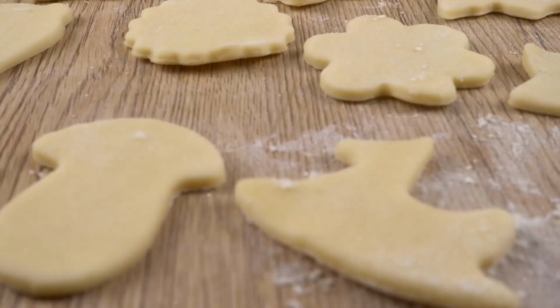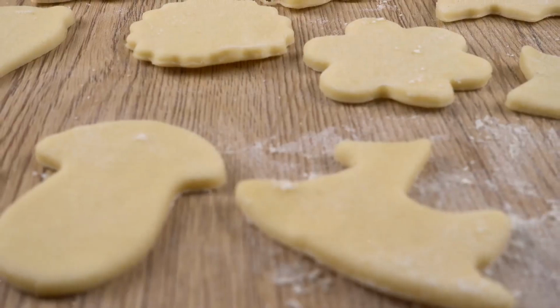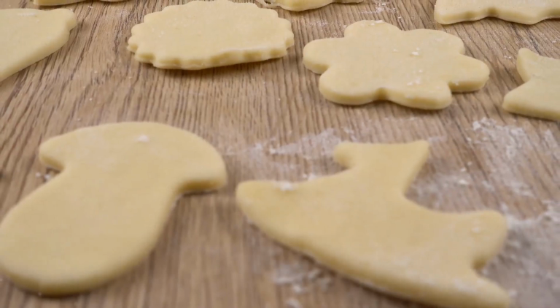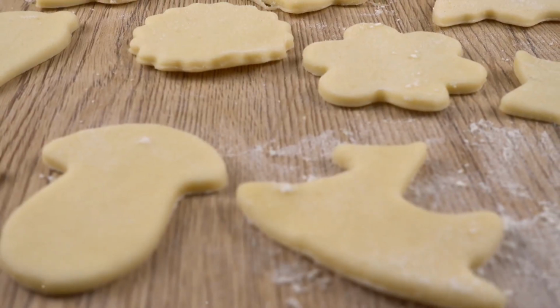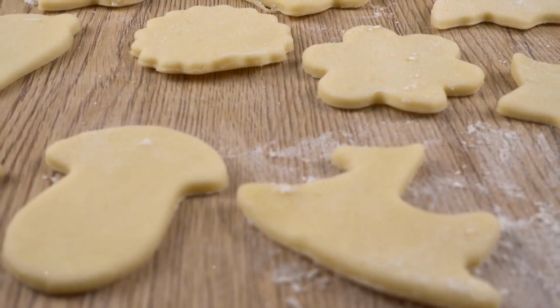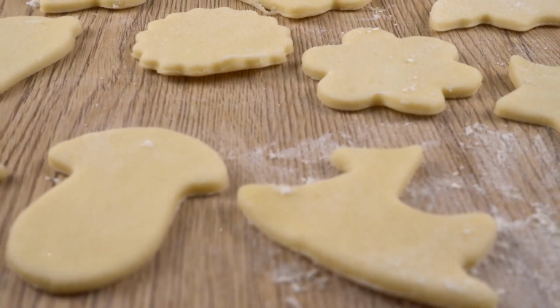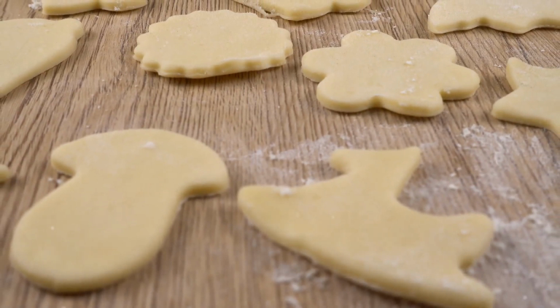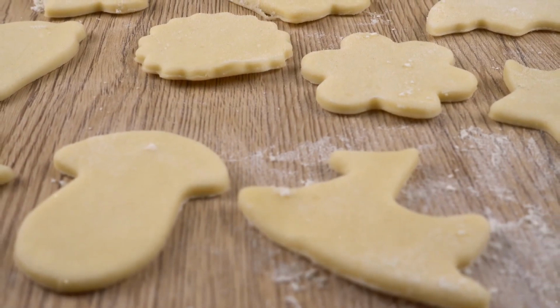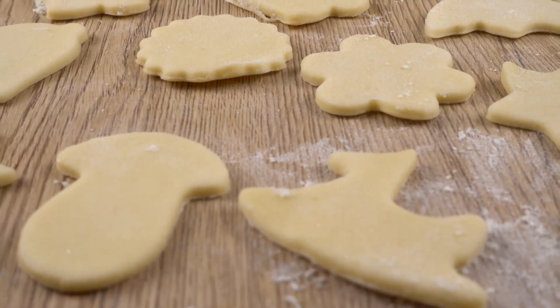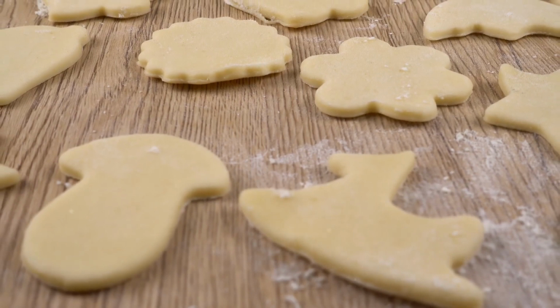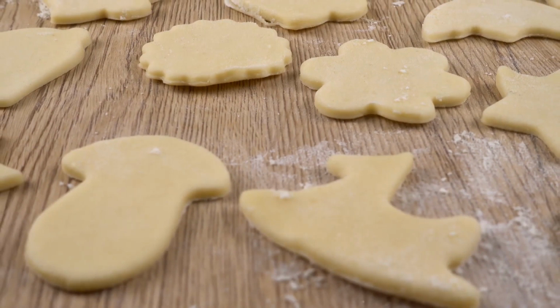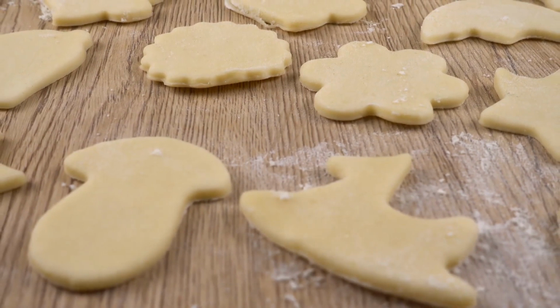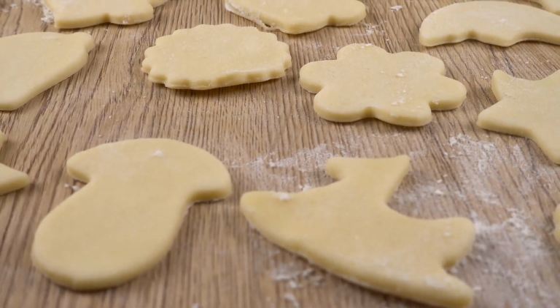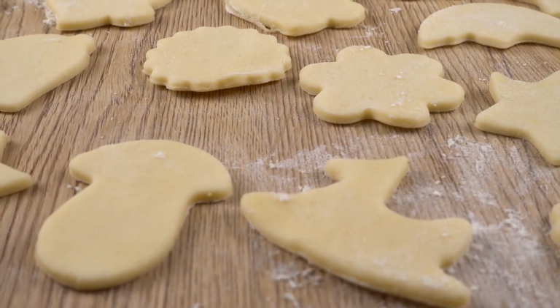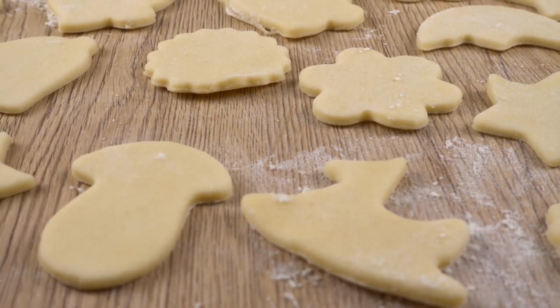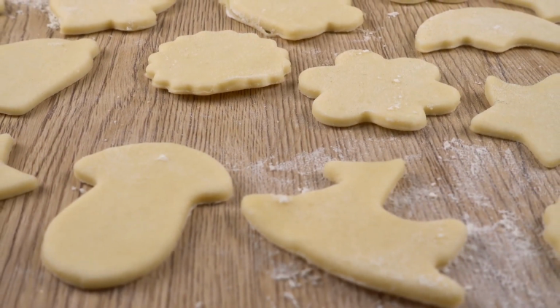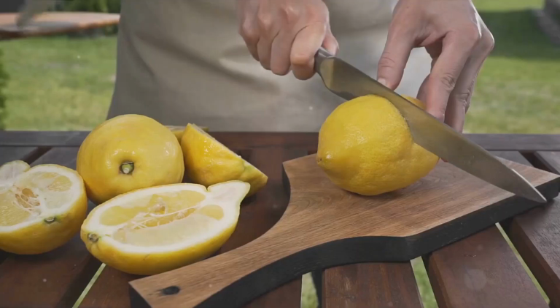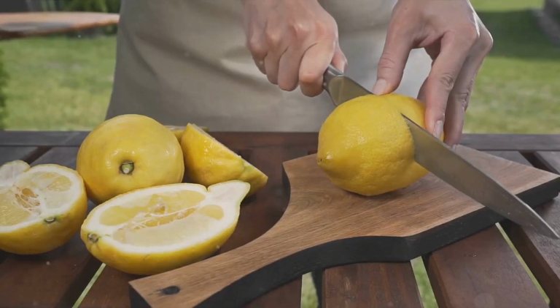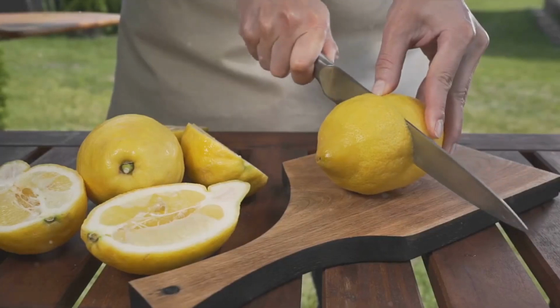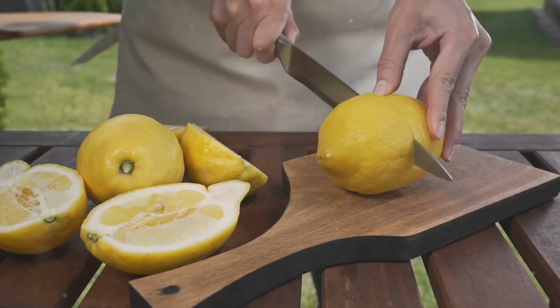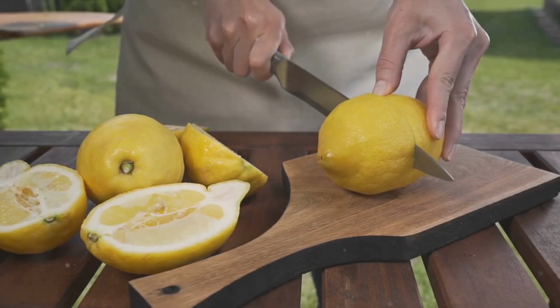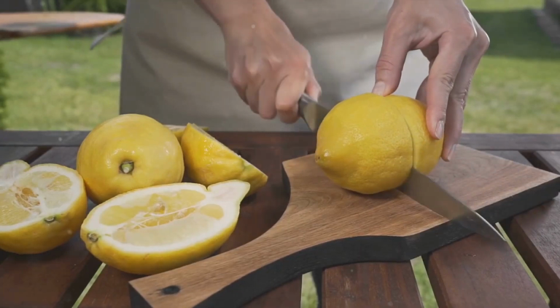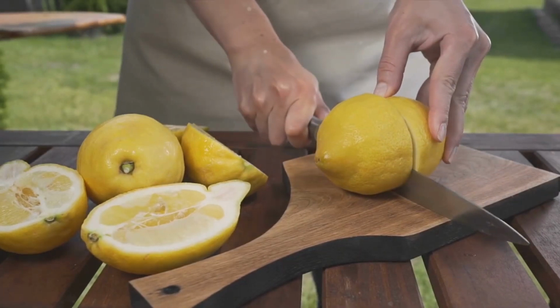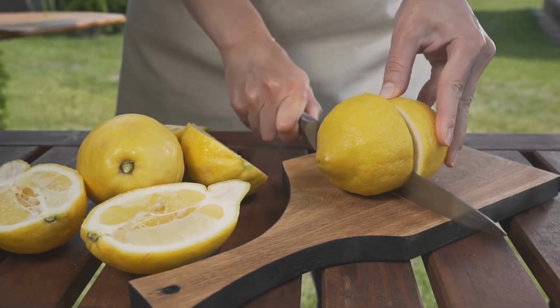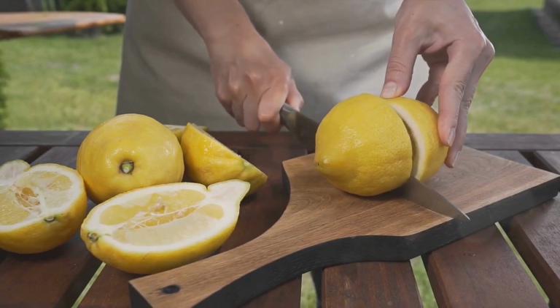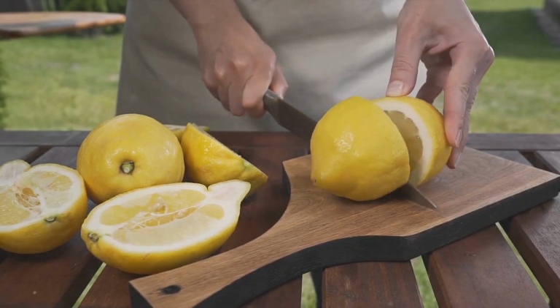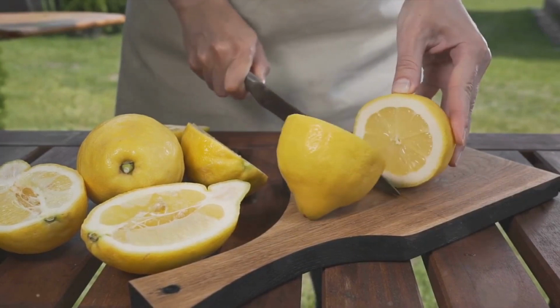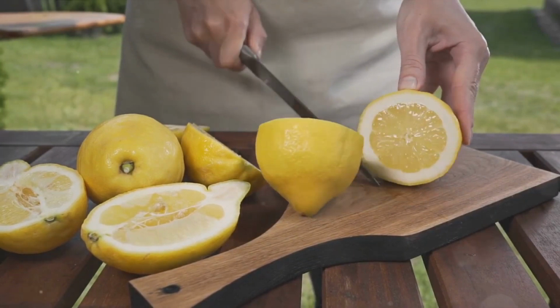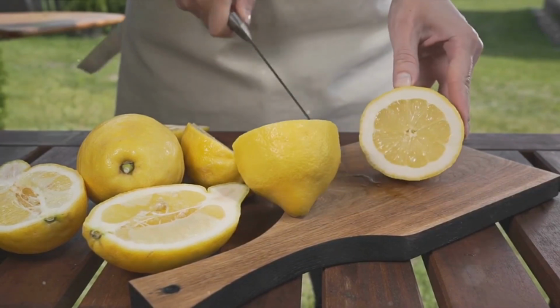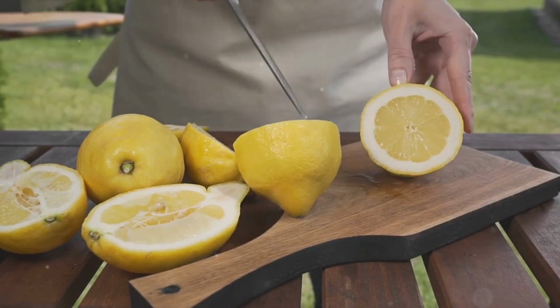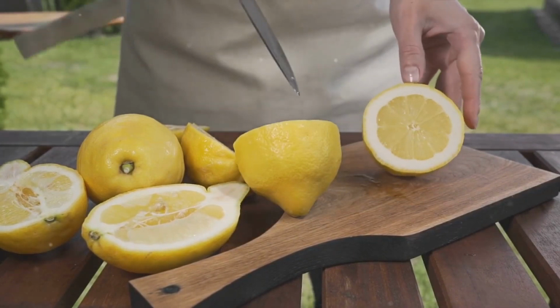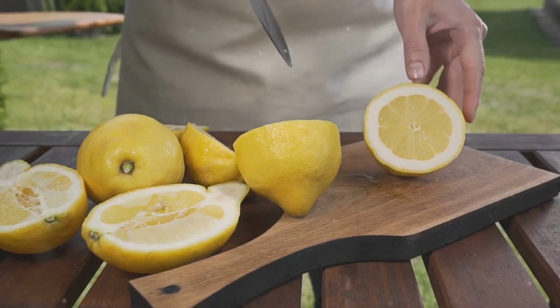To summarize, the process involves making a shortbread crust, baking it until golden, preparing a lemon filling, pouring it over the crust, and baking everything together.